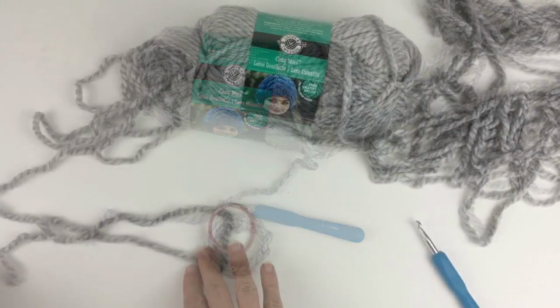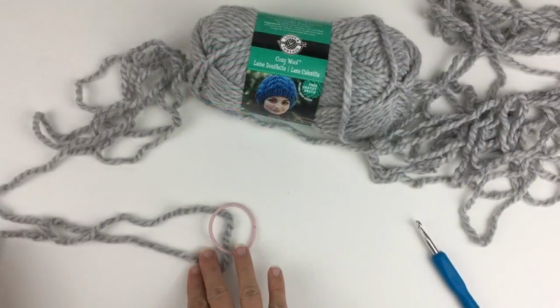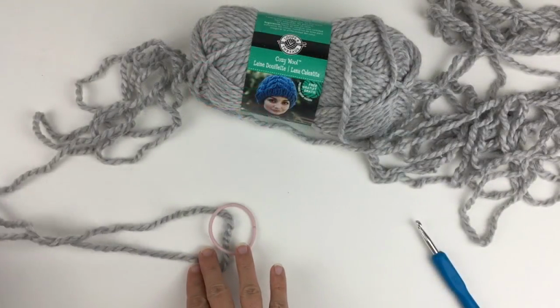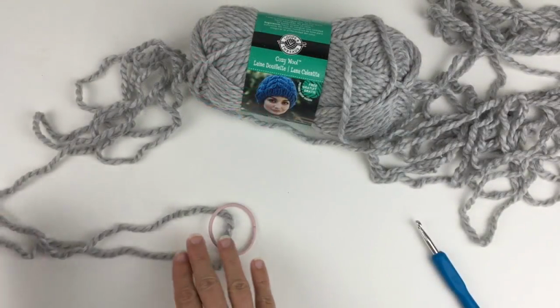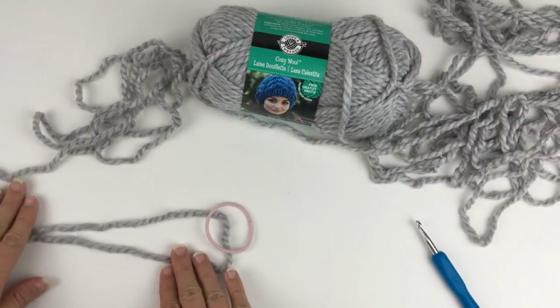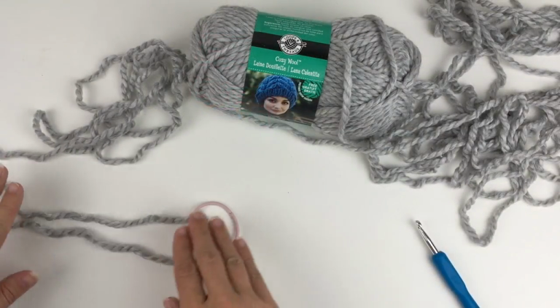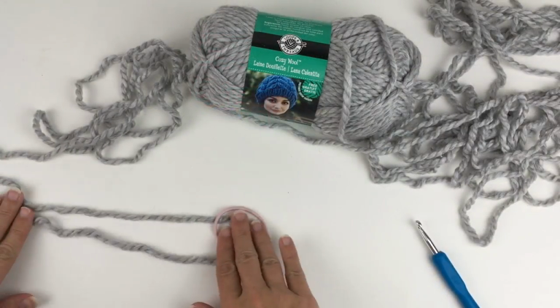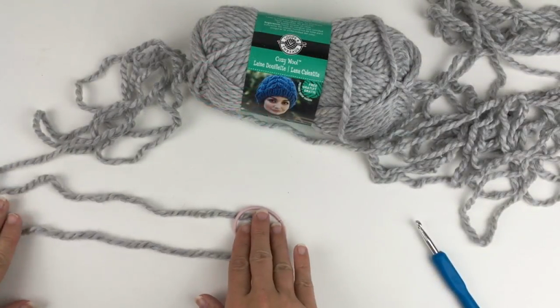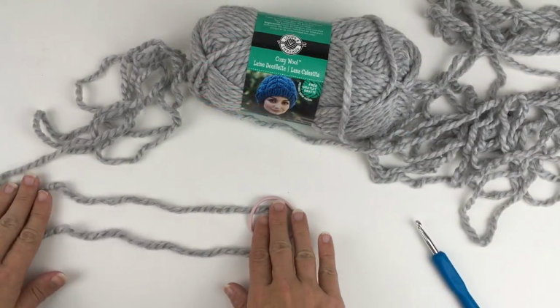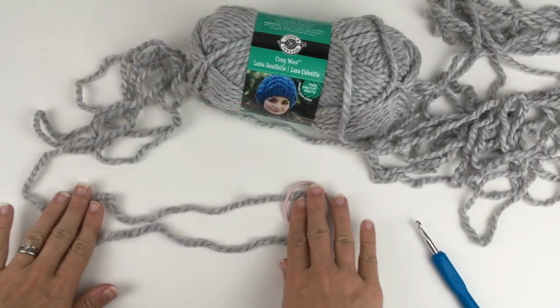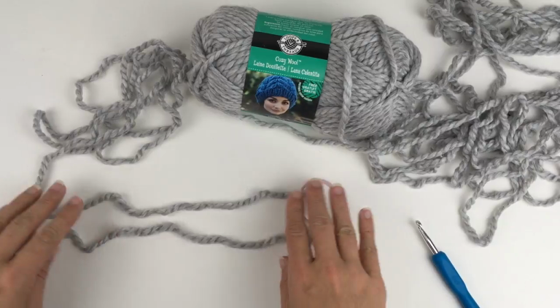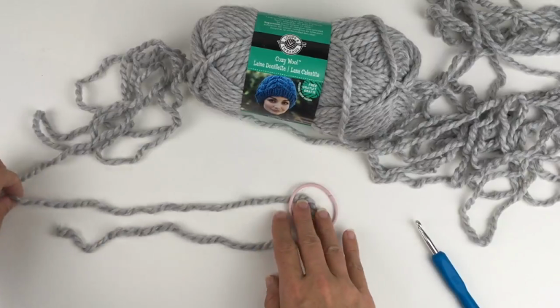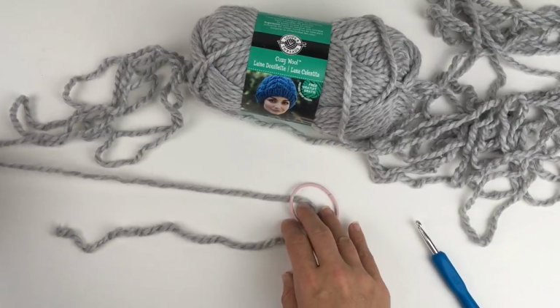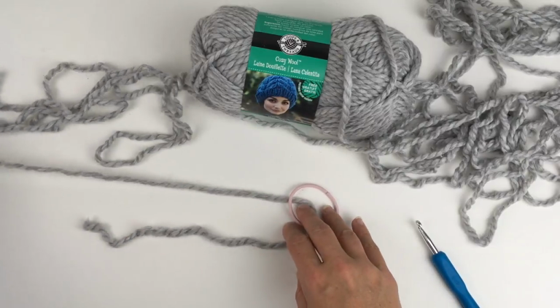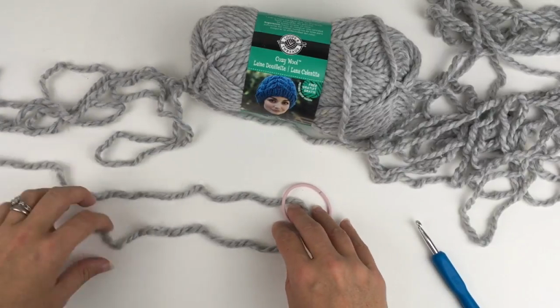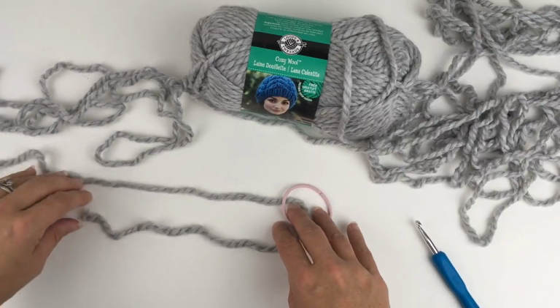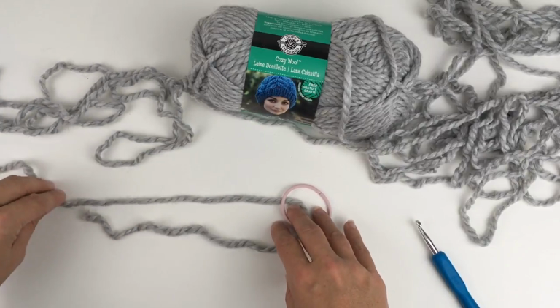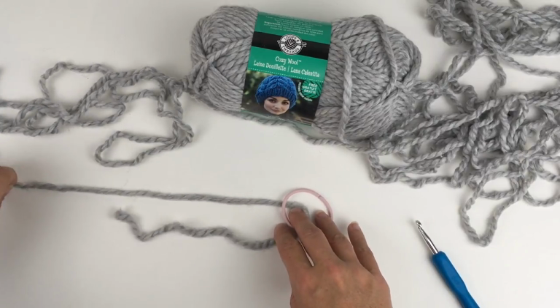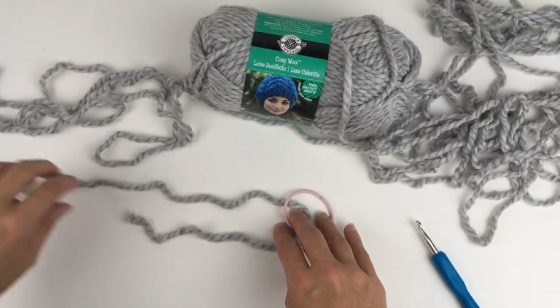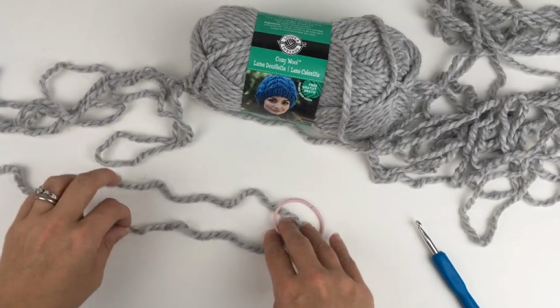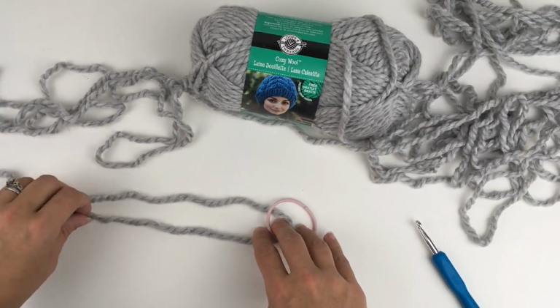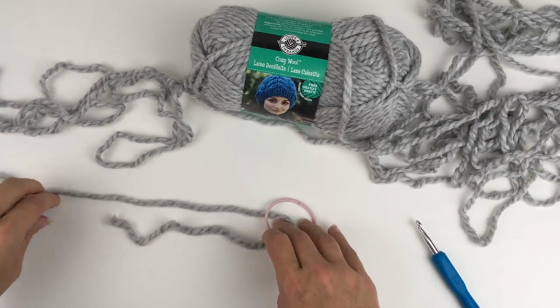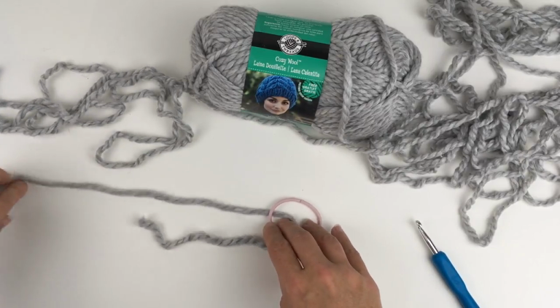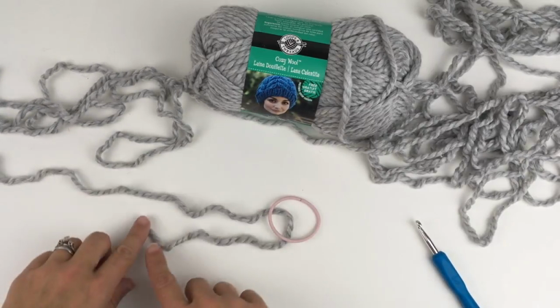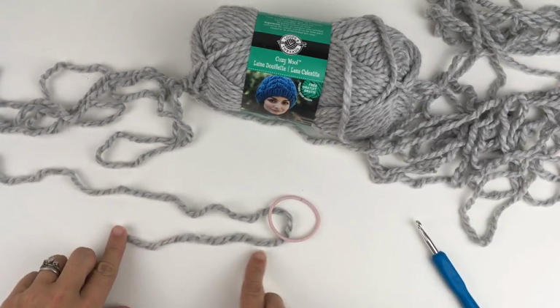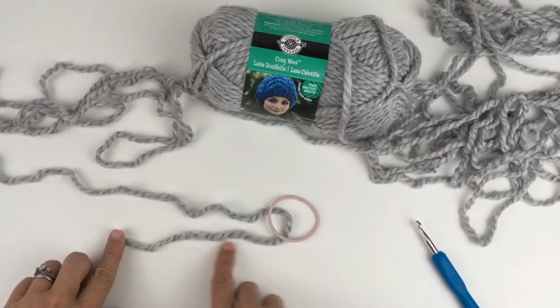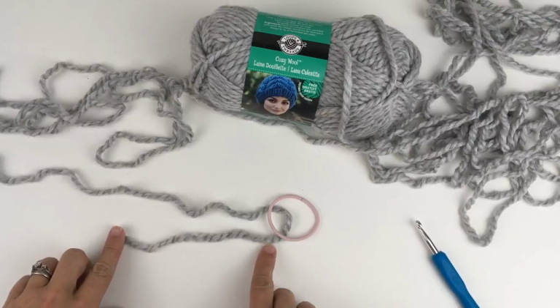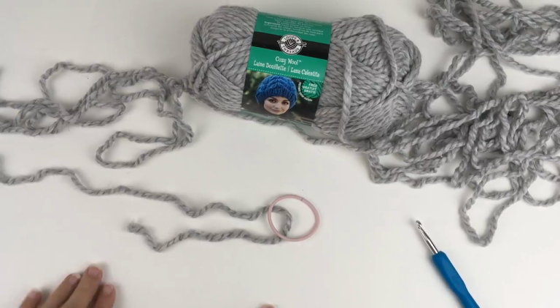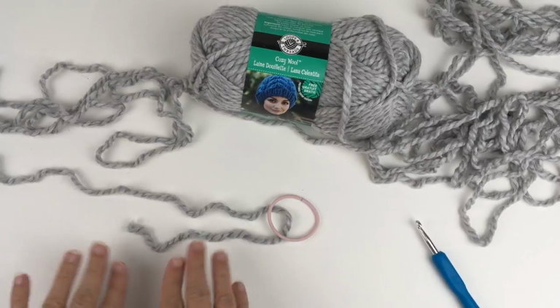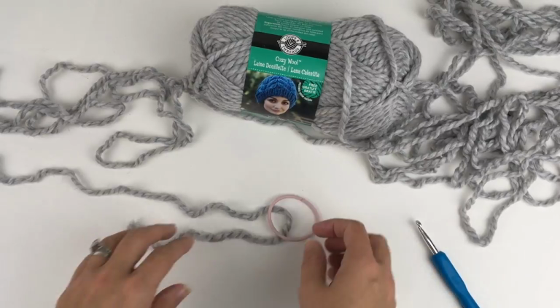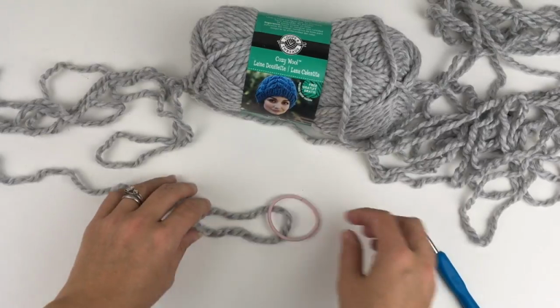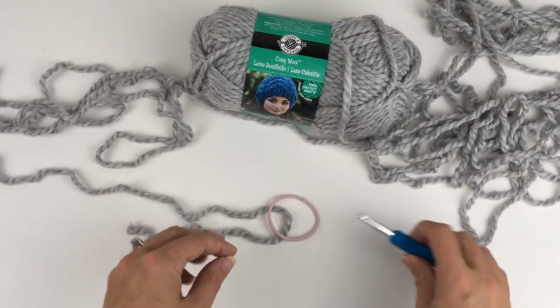First I started by folding my yarn as shown here. You can do as much or as little as you want — it just depends. You just have to weave this in later, but this is how I did it.